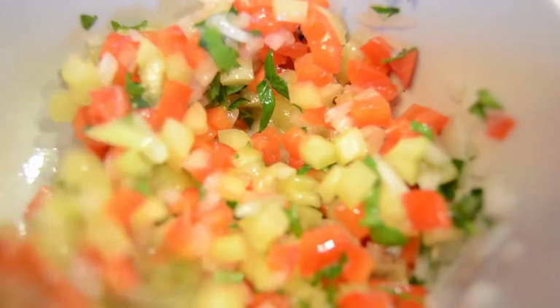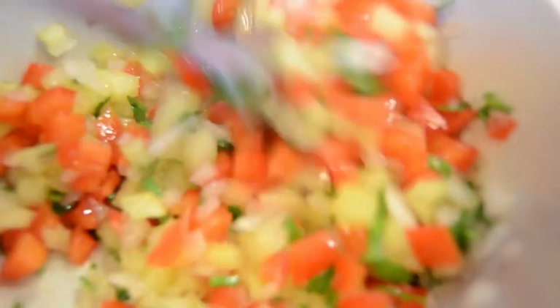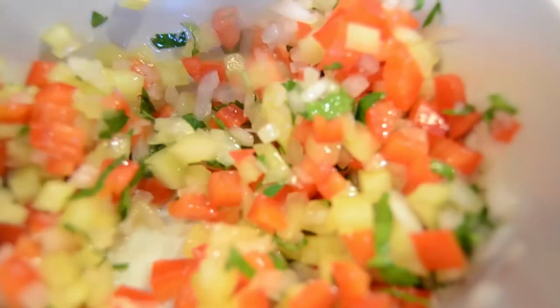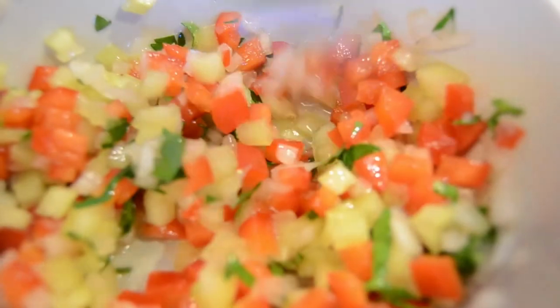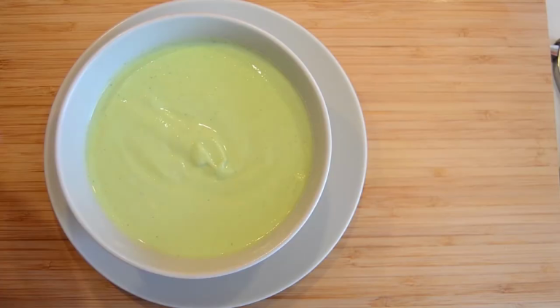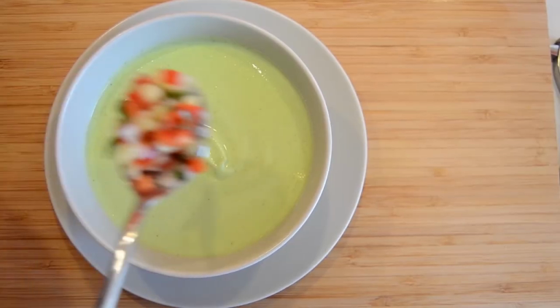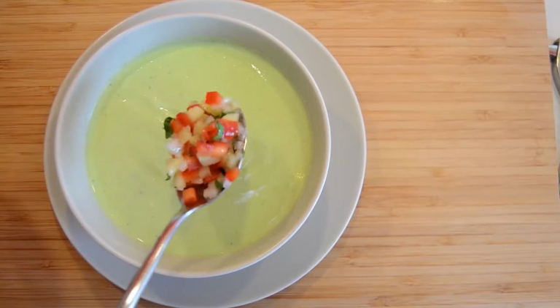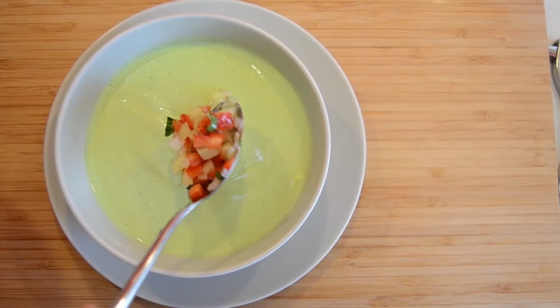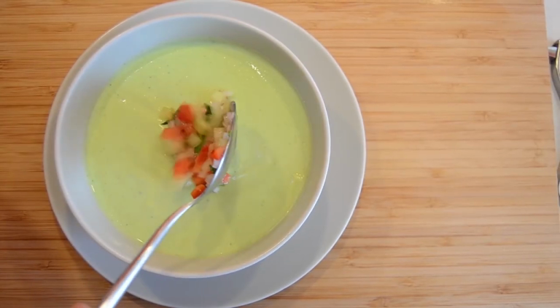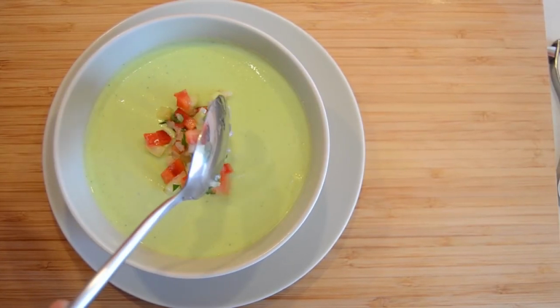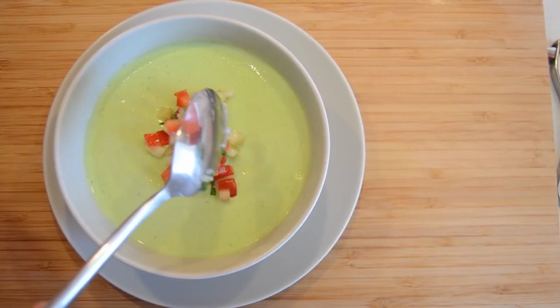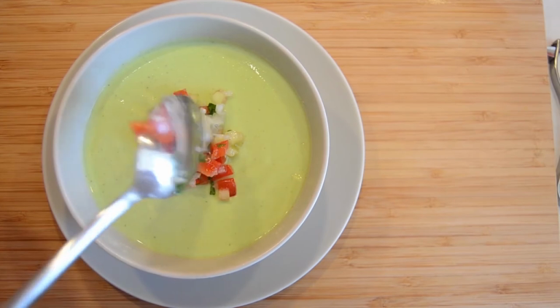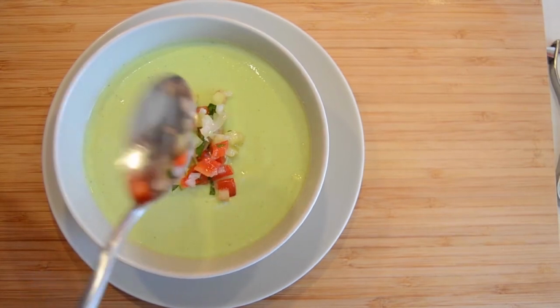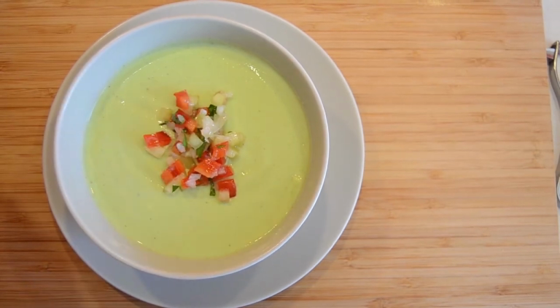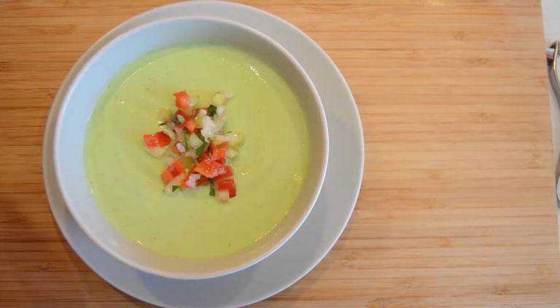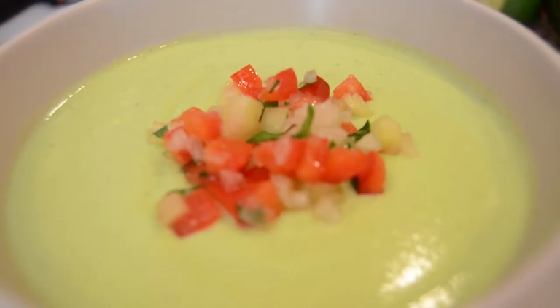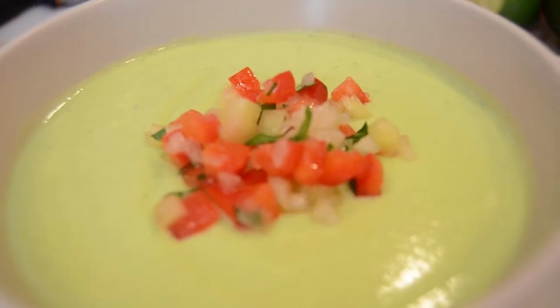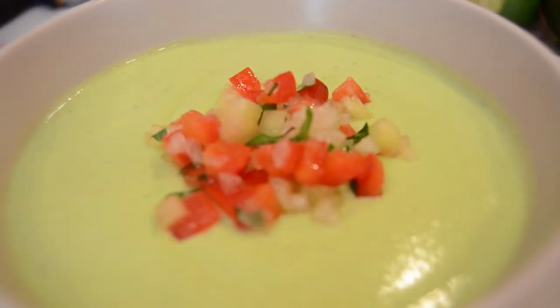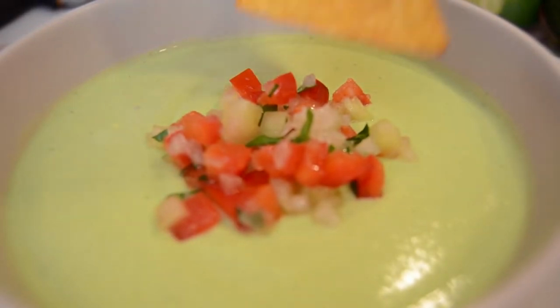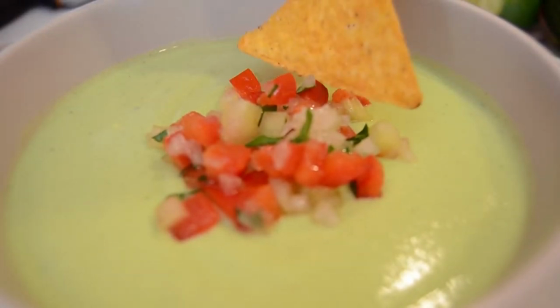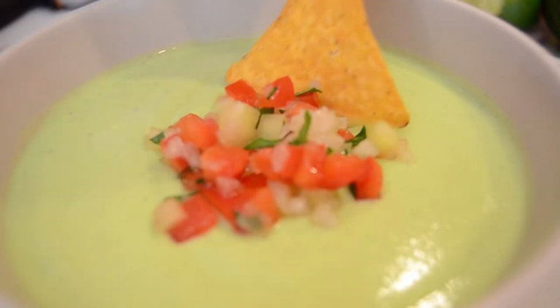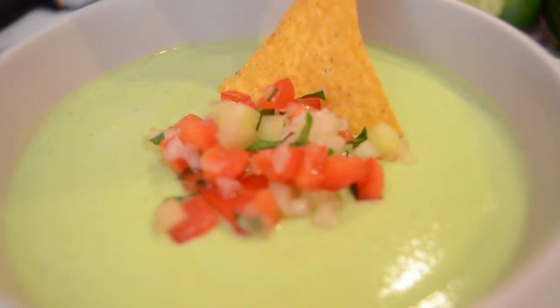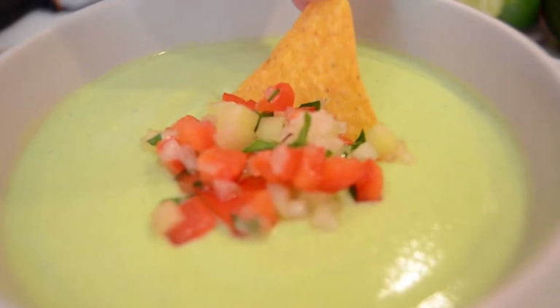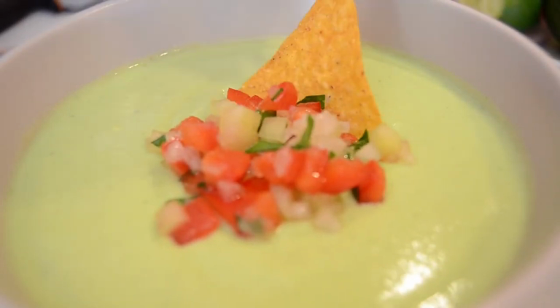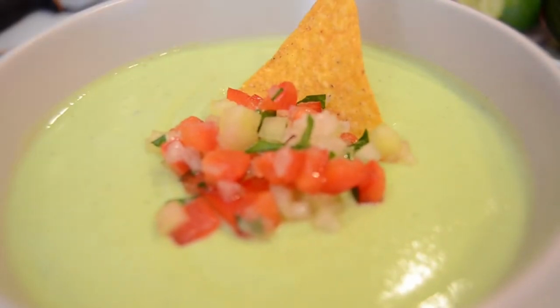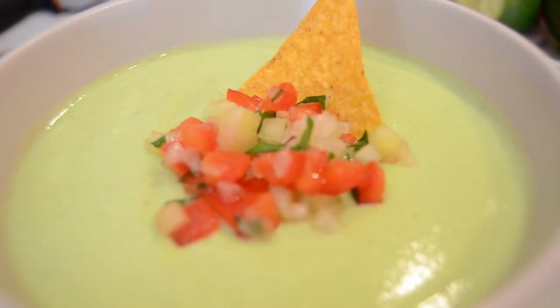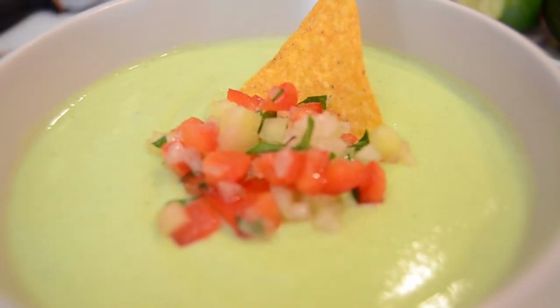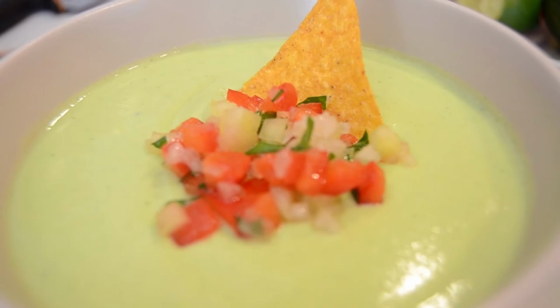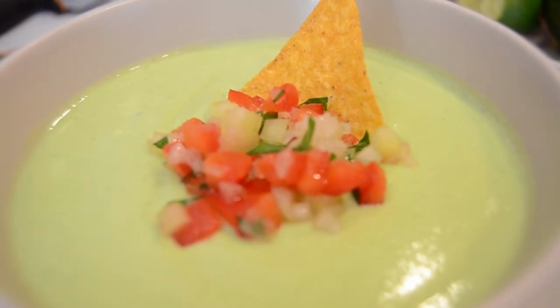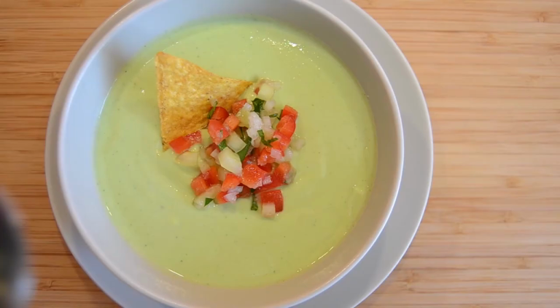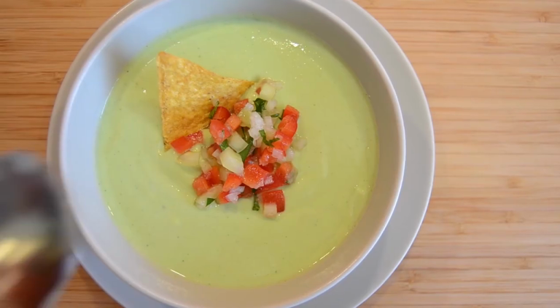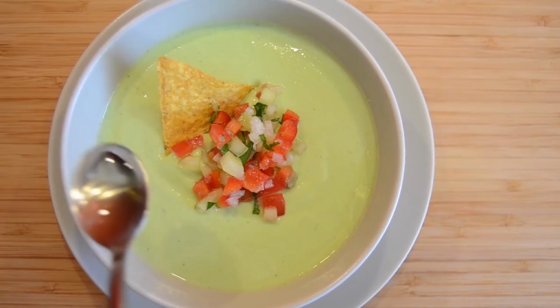Put the salsa on top of the avocado soup. You can use croutons or nachos if you like.